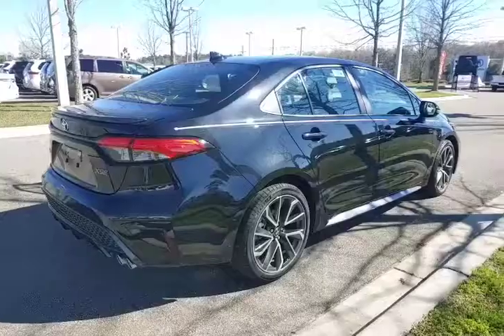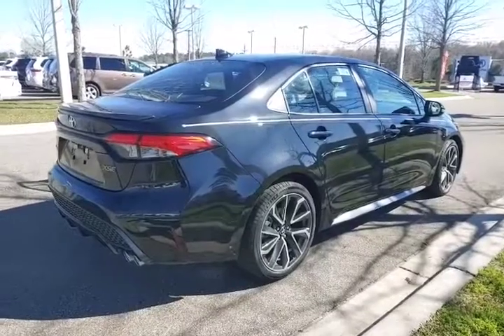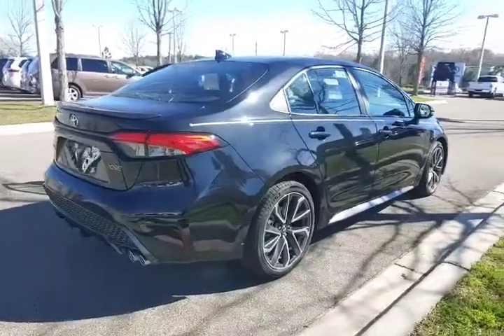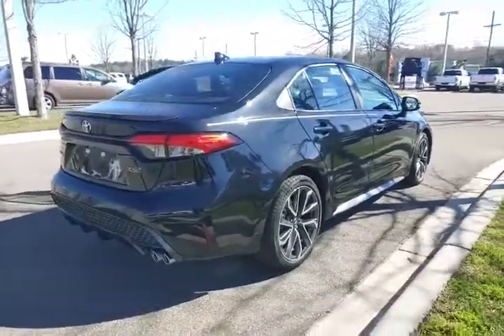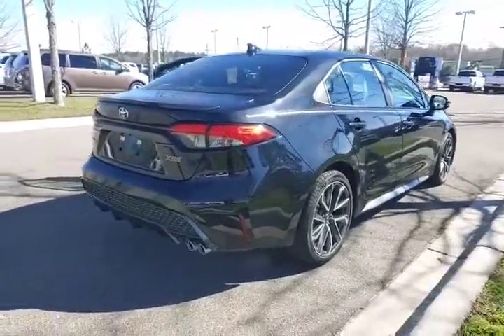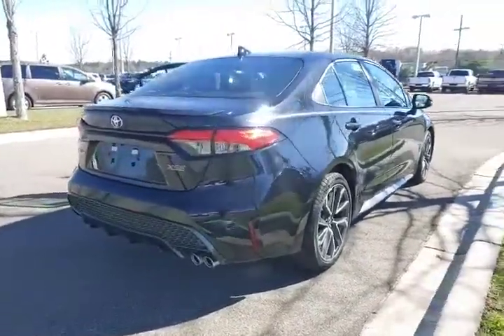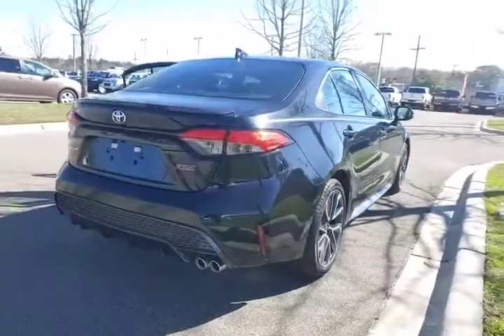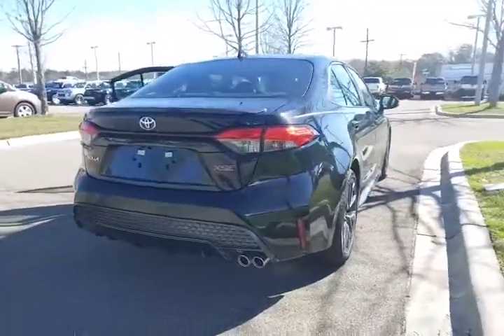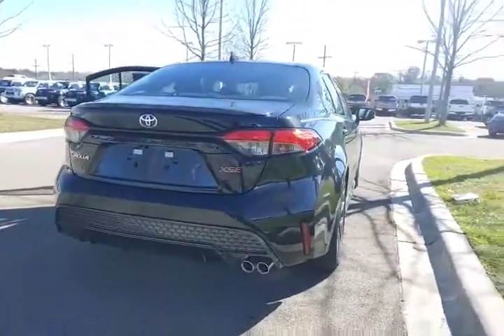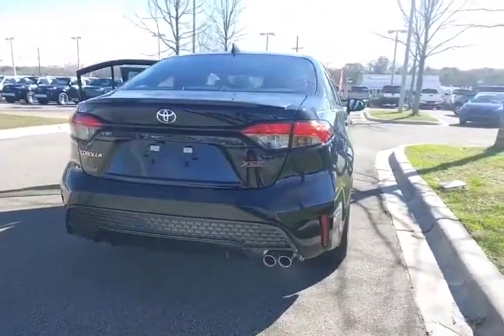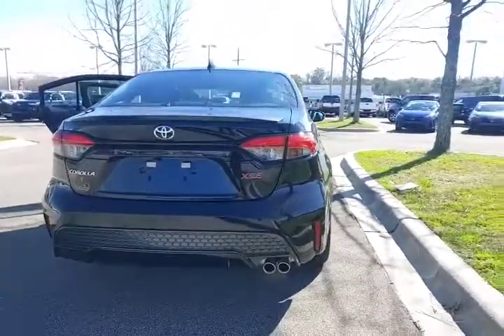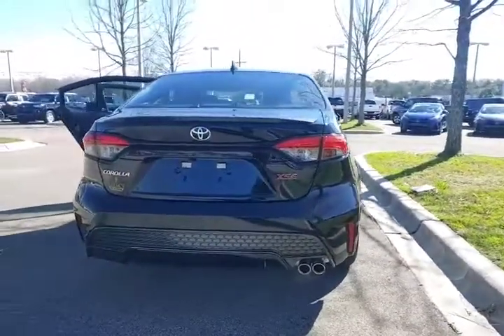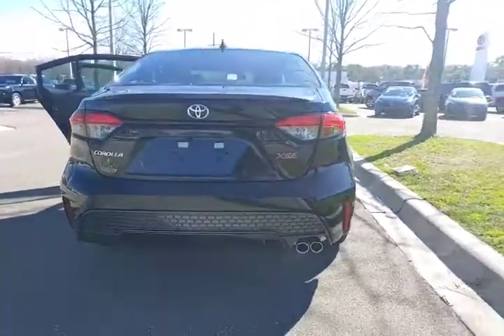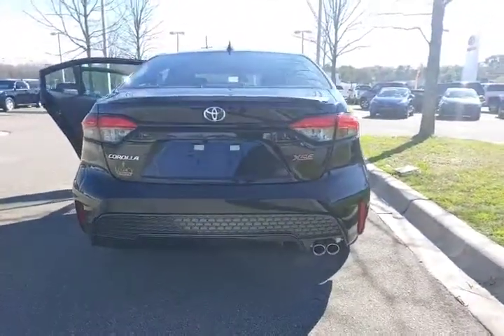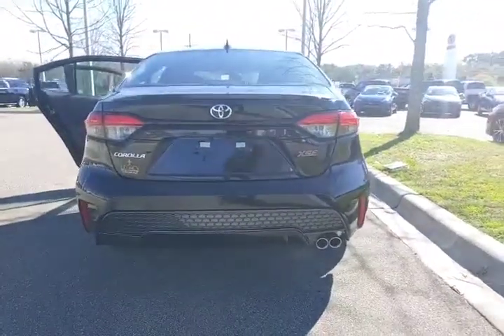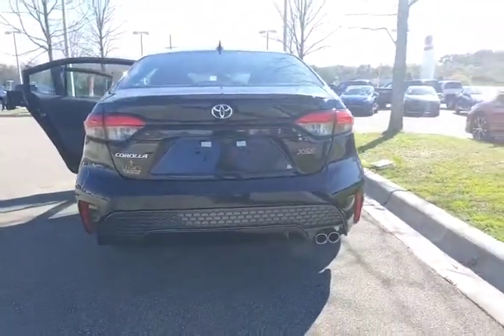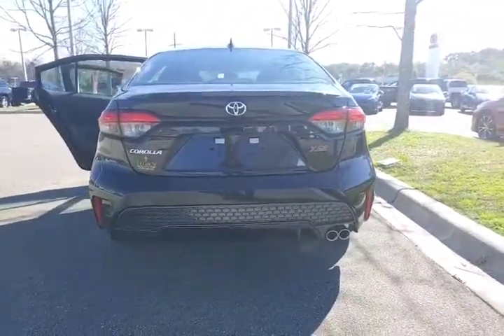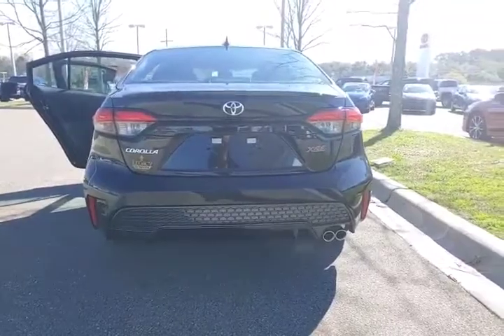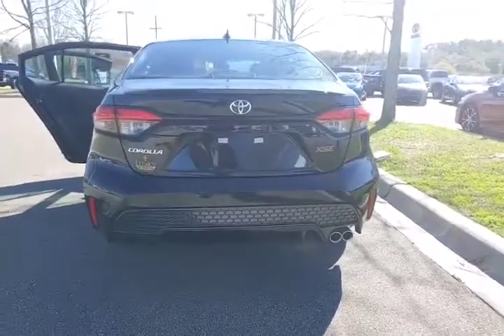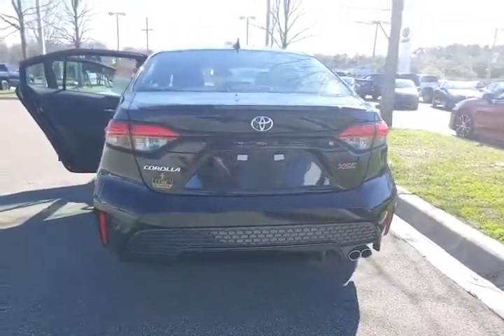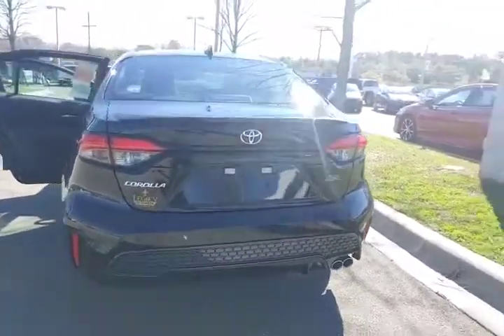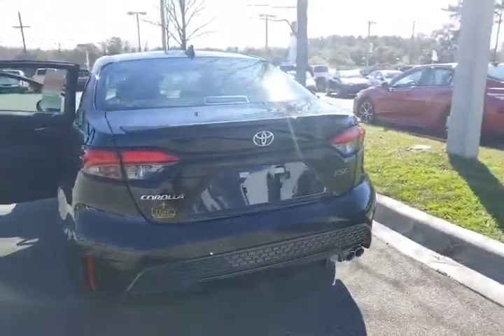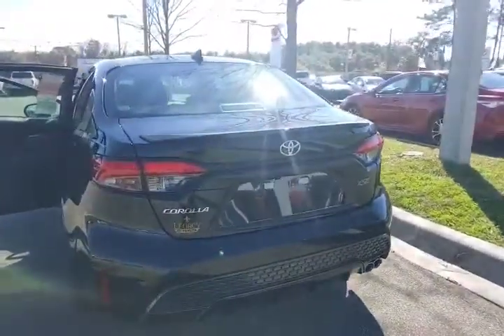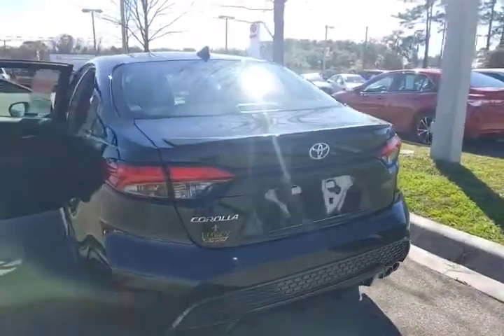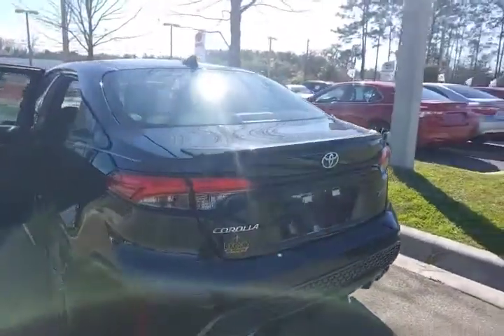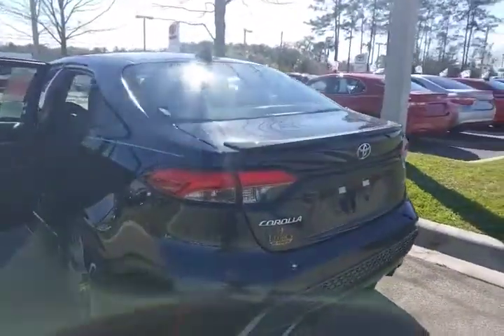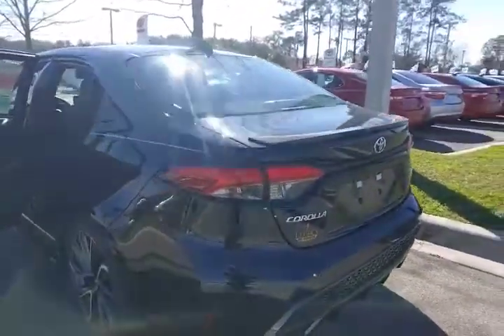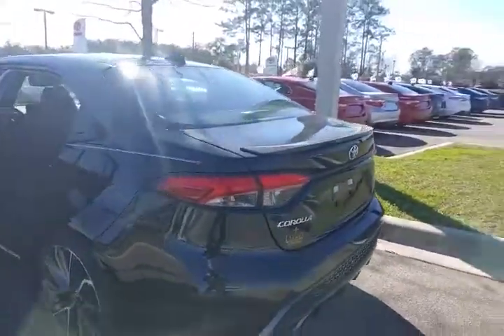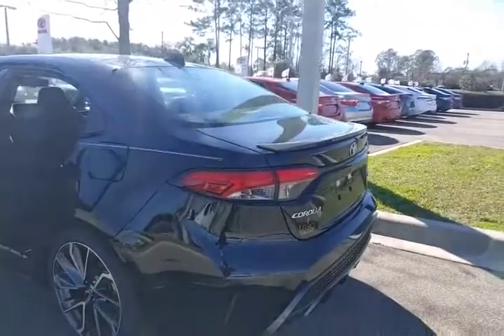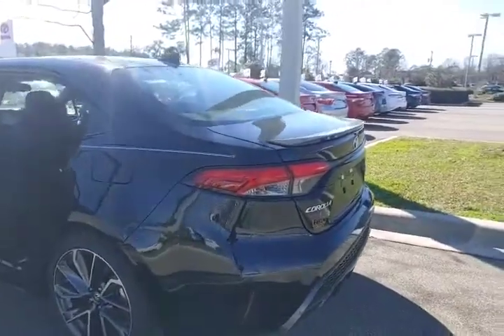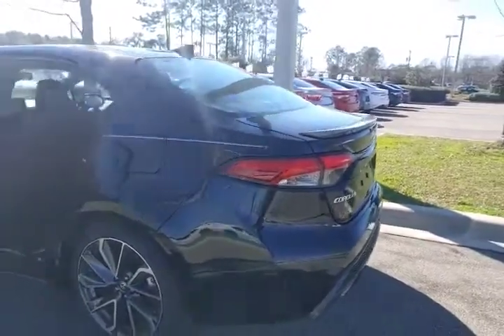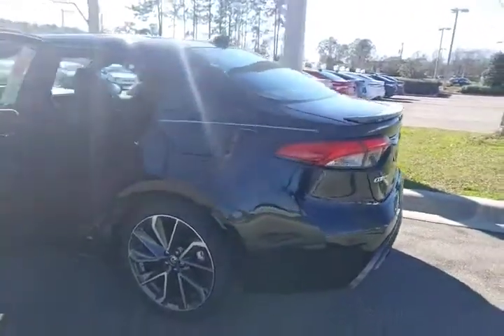As you can see, the ground effects continue around the side and to the back of the vehicle. Dual chrome tip exhaust. The rear deck spoiler really accents the sporty look.